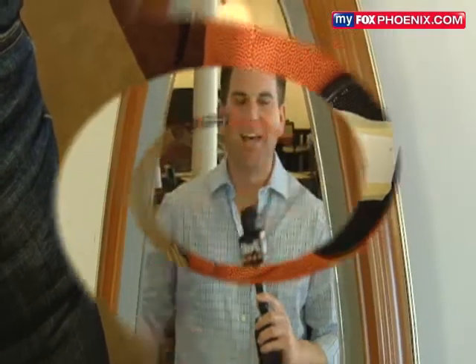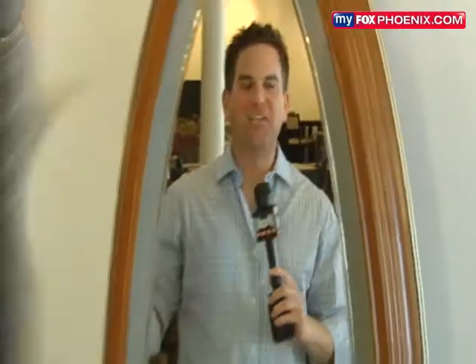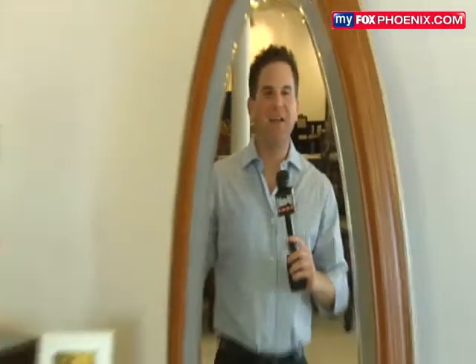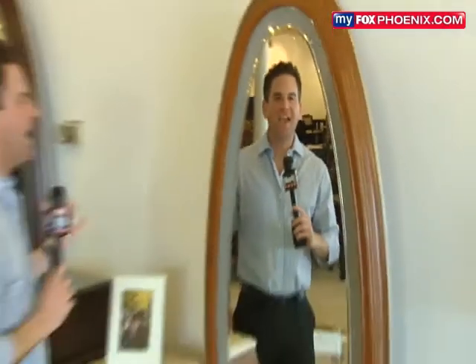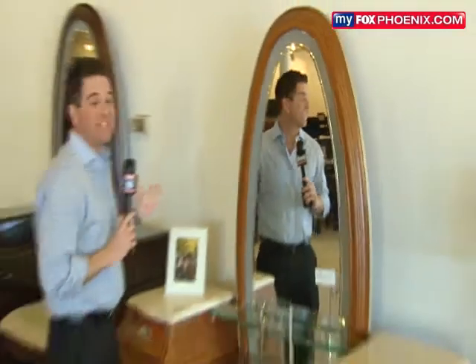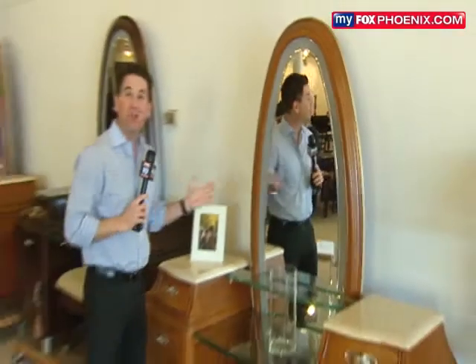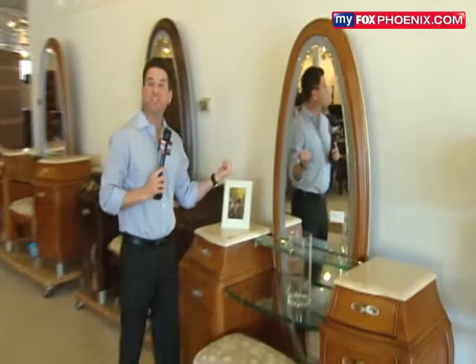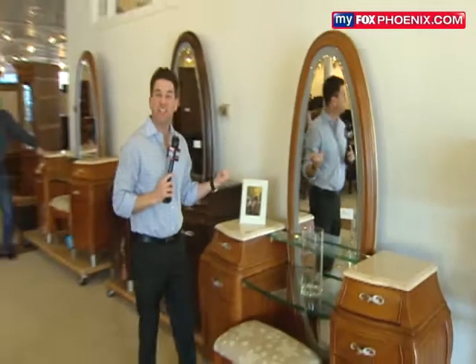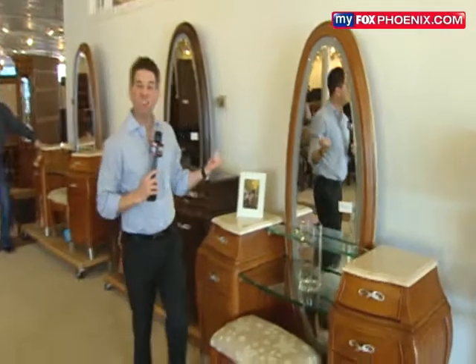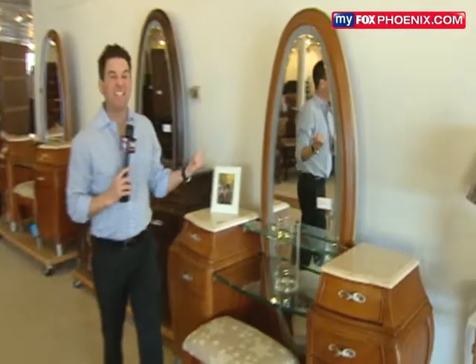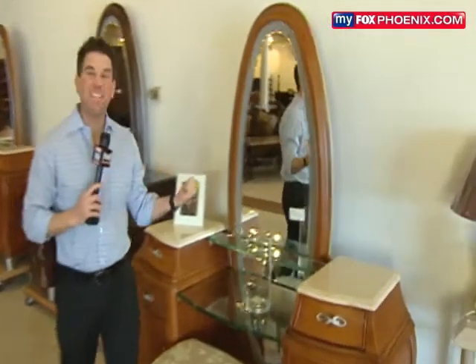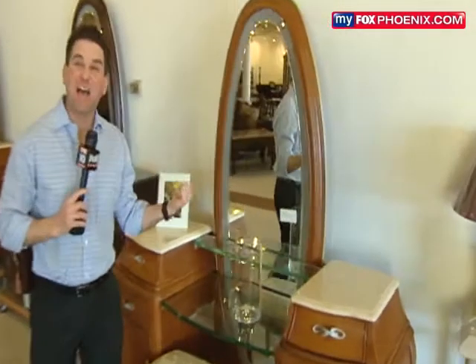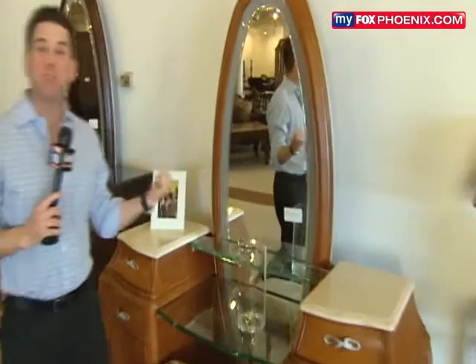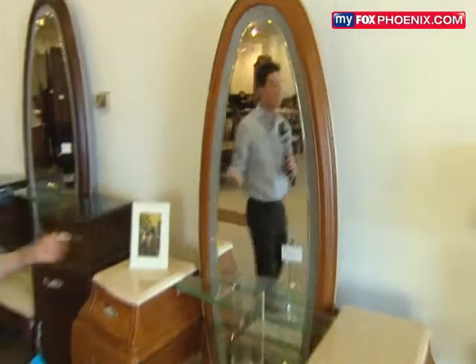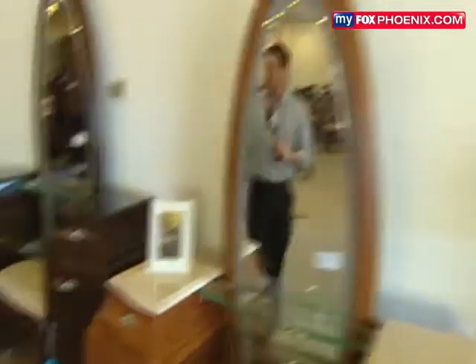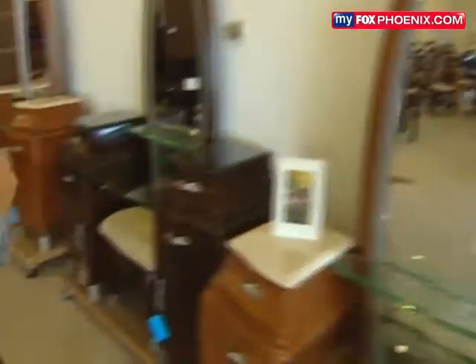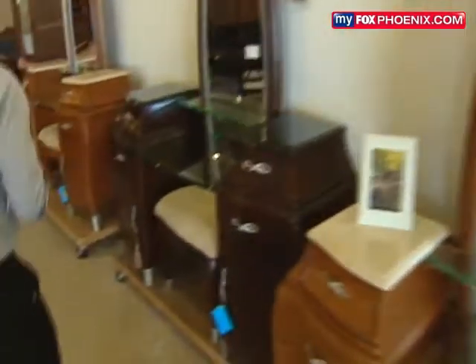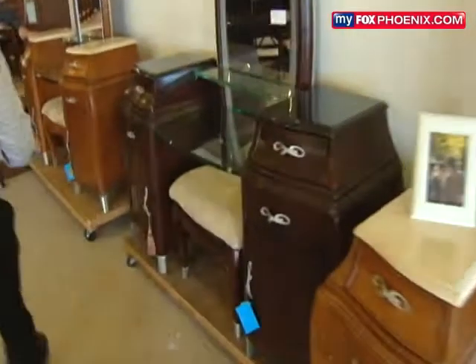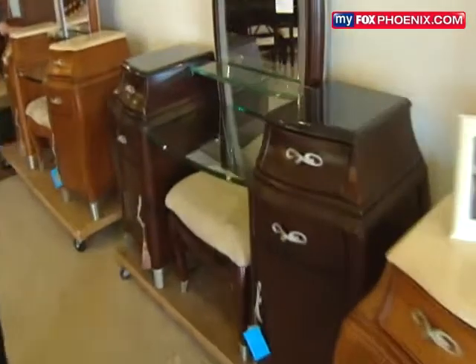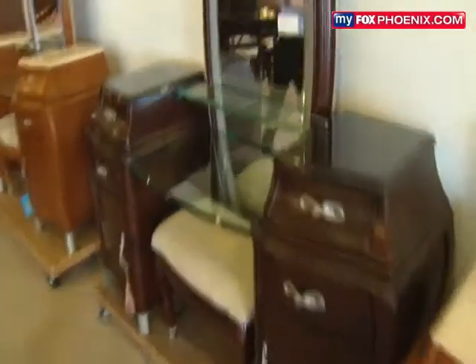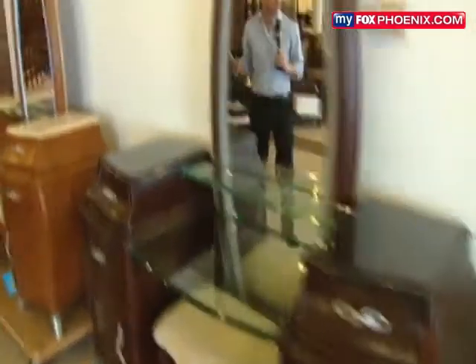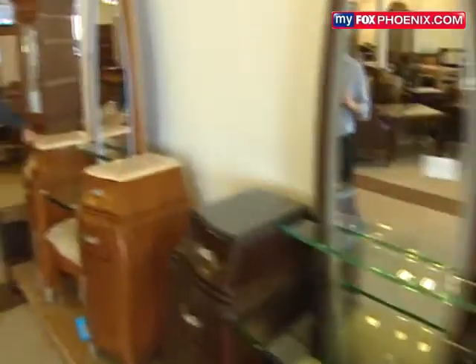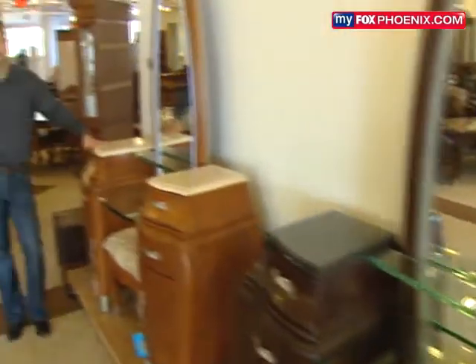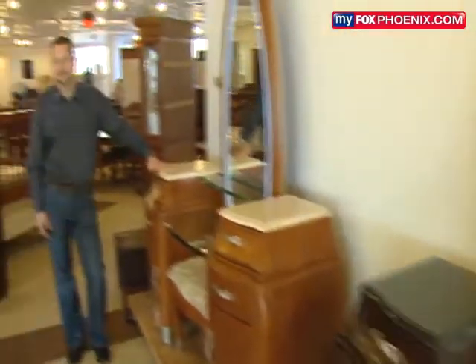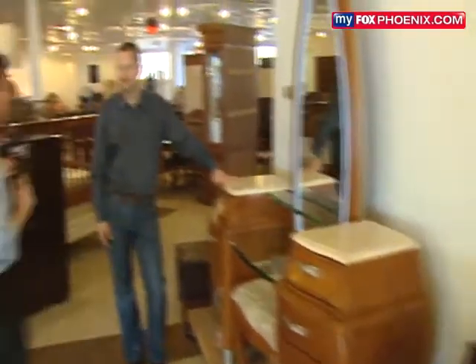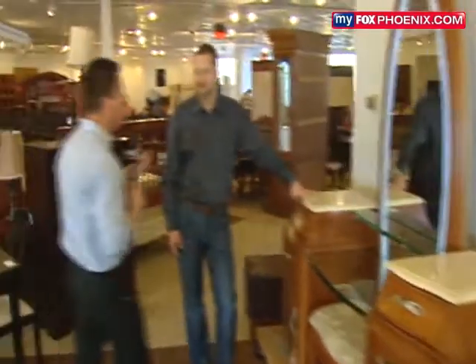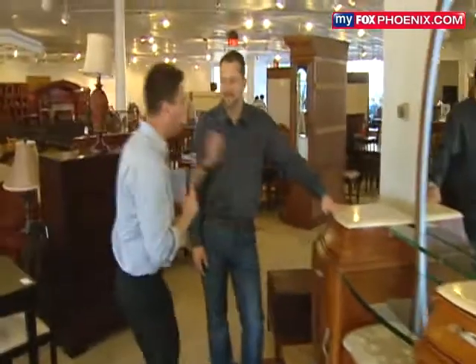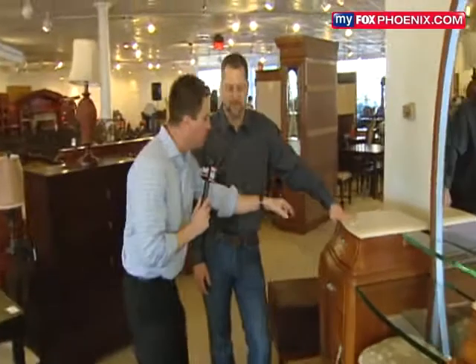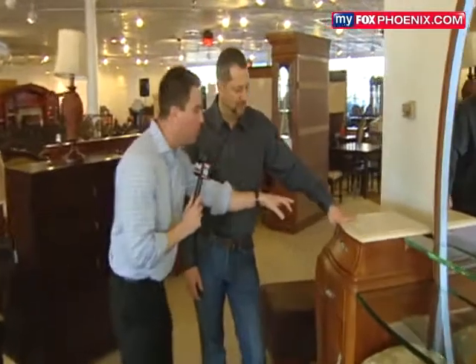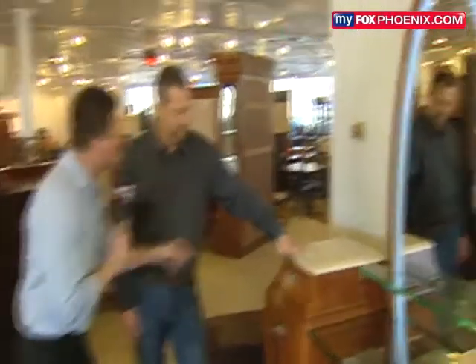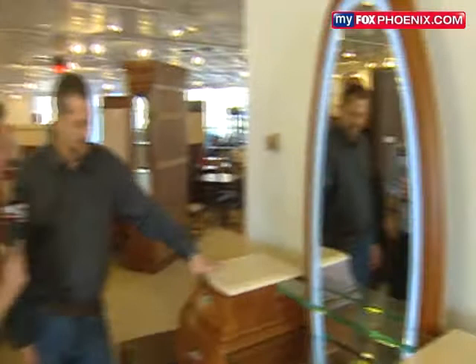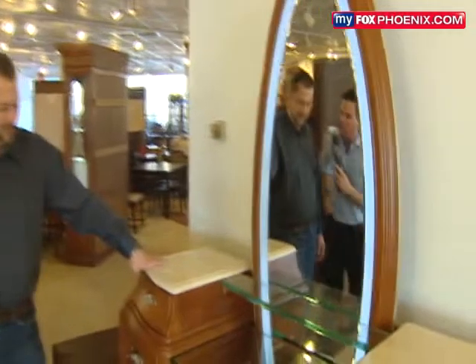Ladies, check it out — vanities. You know how much these things cost? Like $6,000. Out here at the auction they'll fetch about $800, so massive savings there. And lots of cool things inside there, Paul.